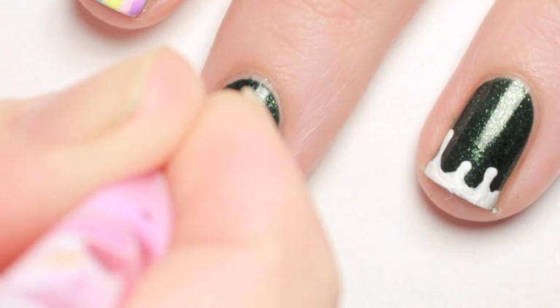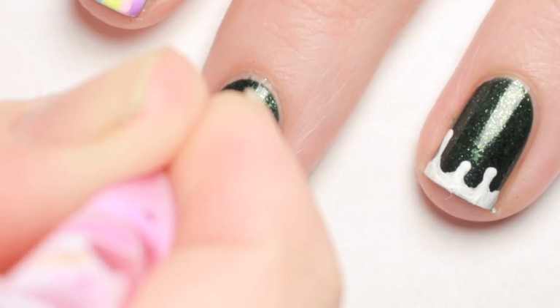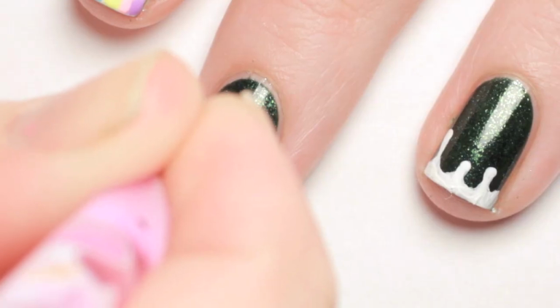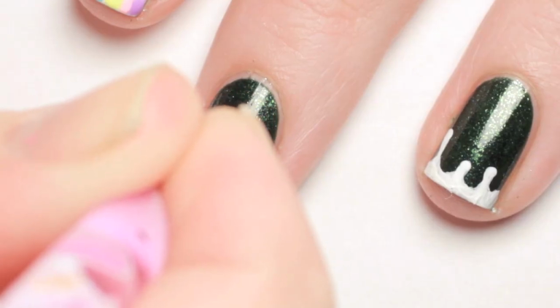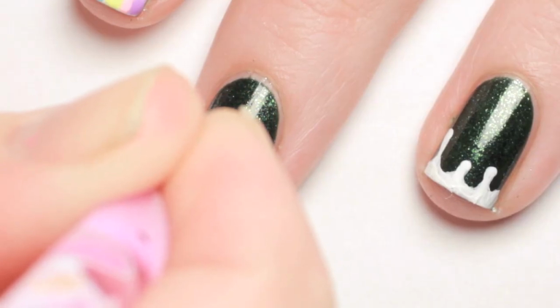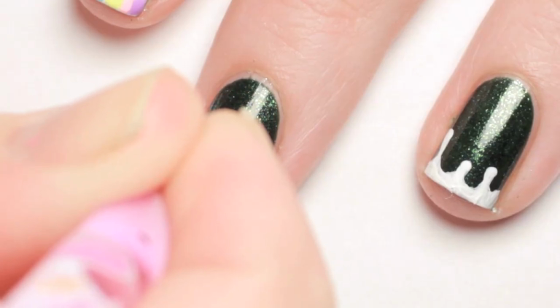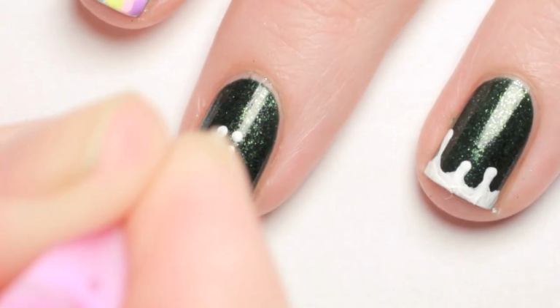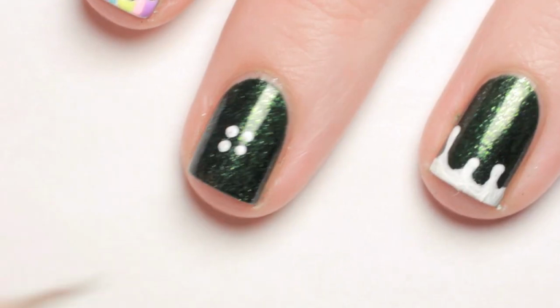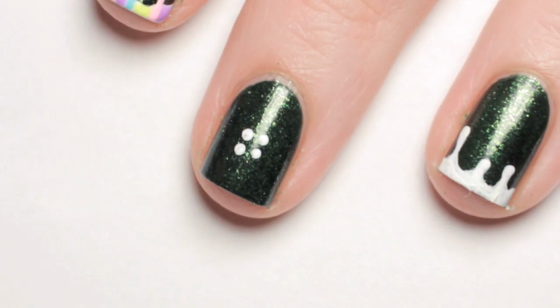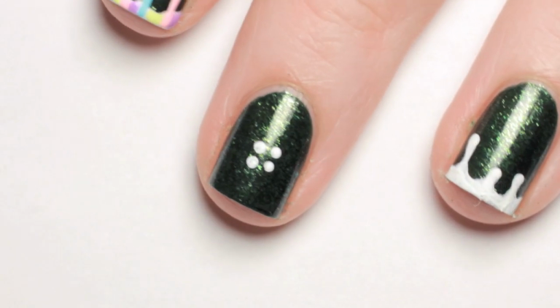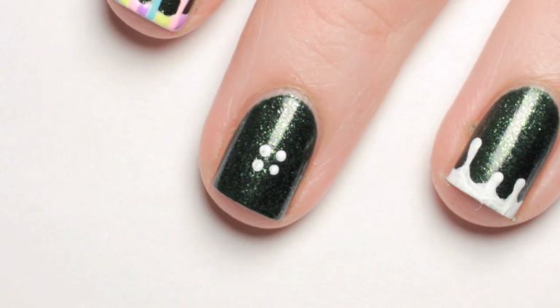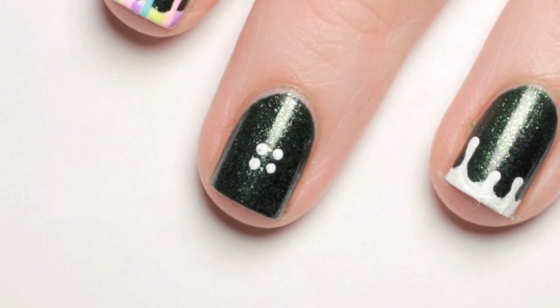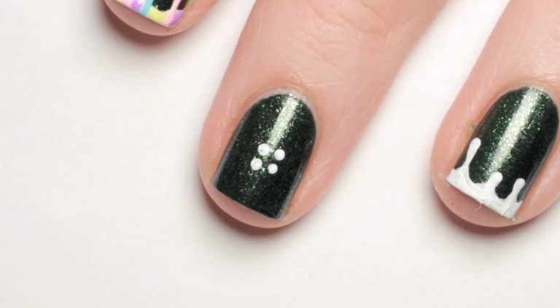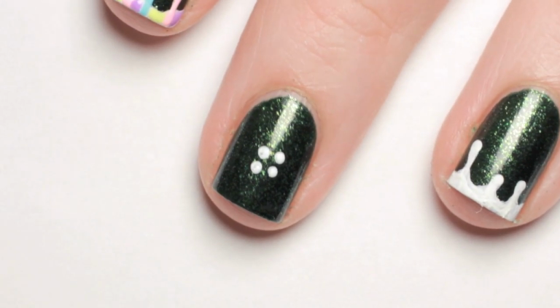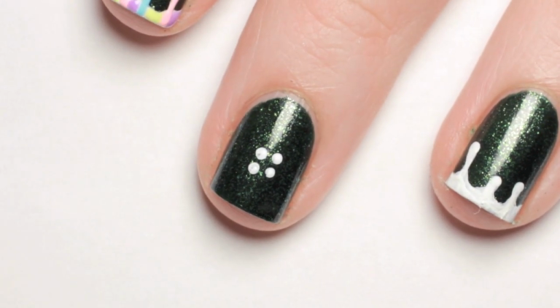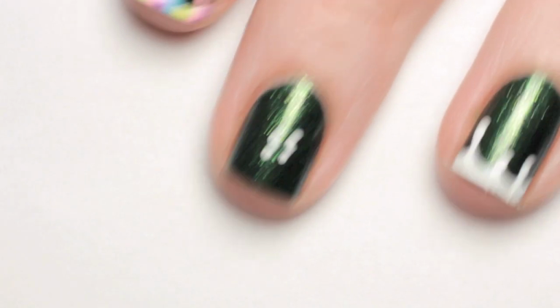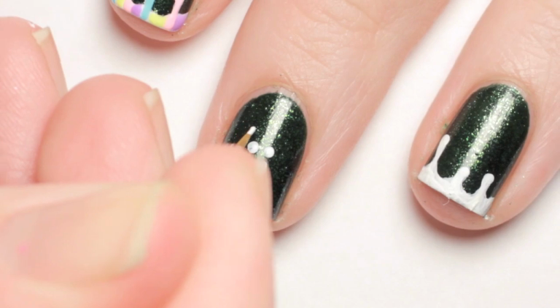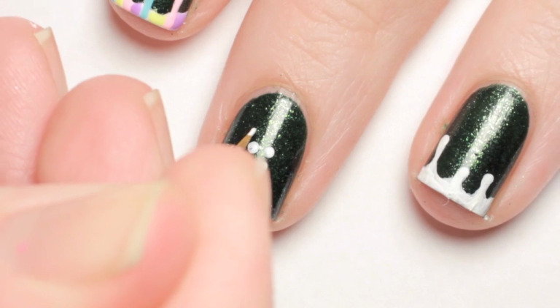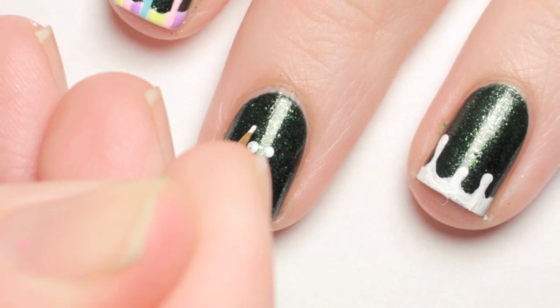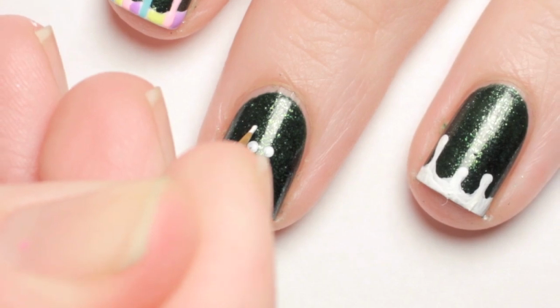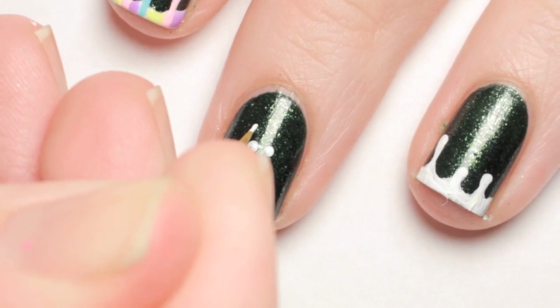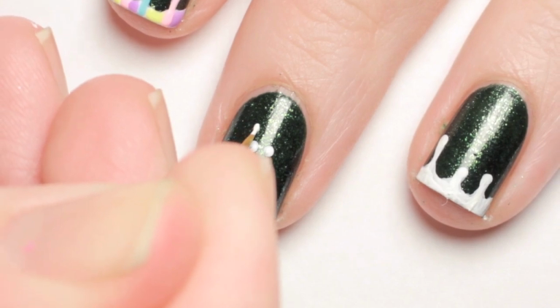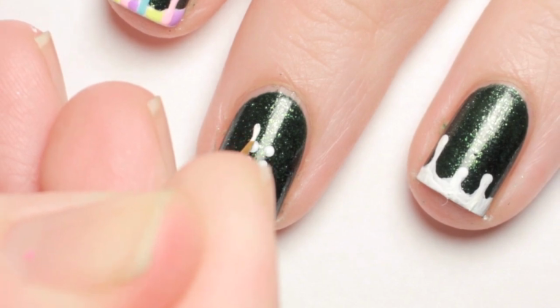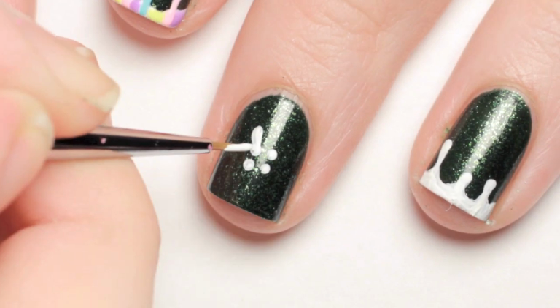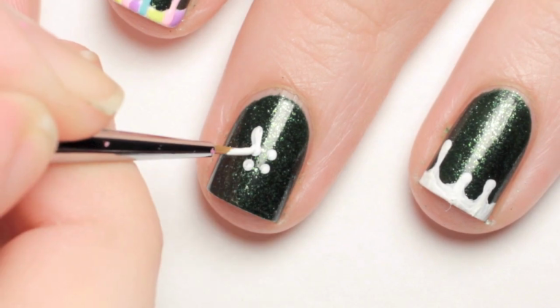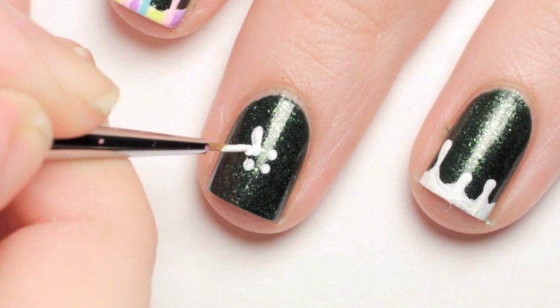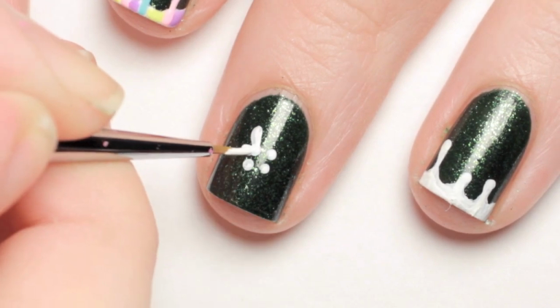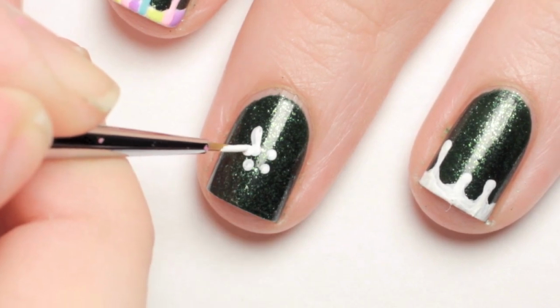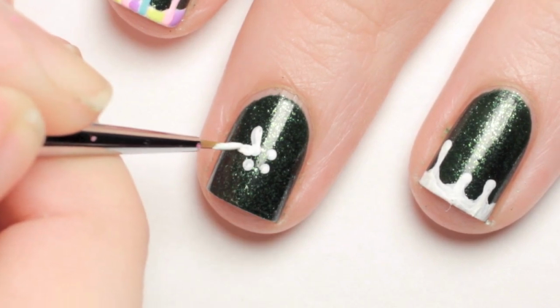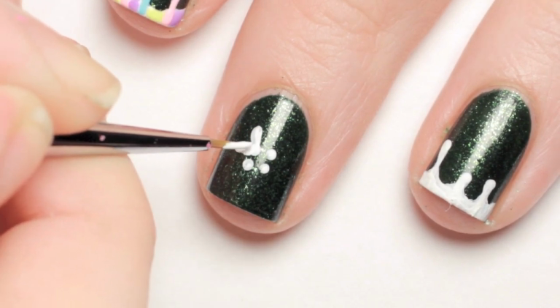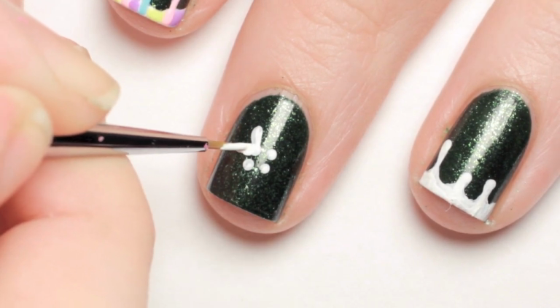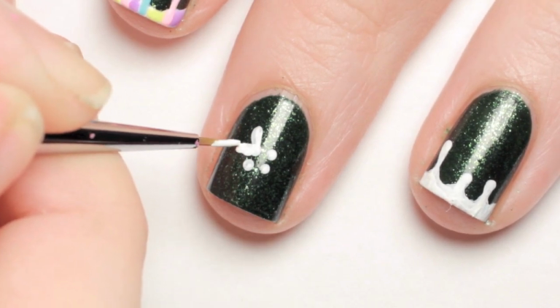For the shamrock, make a square of four dots in the center of your nail. Then with the paintbrush, make four small hearts out of the center dots and a small little stem.